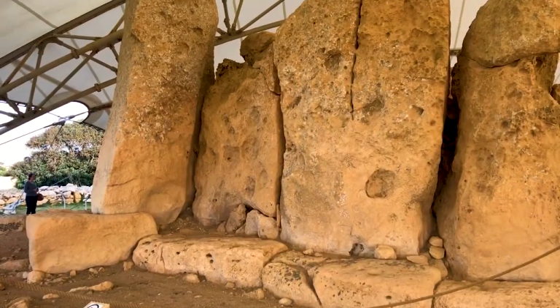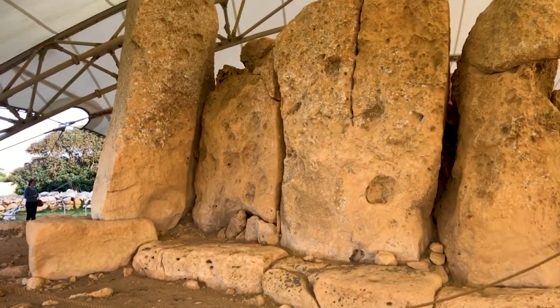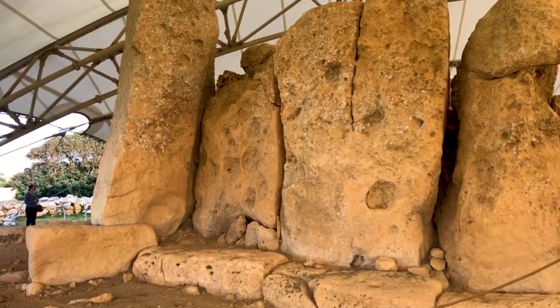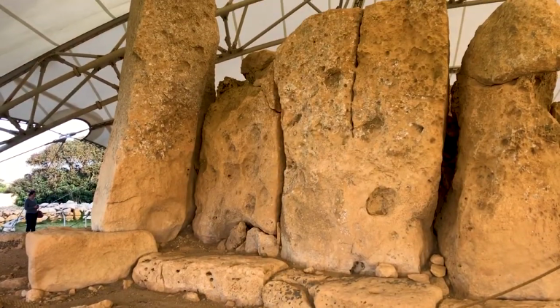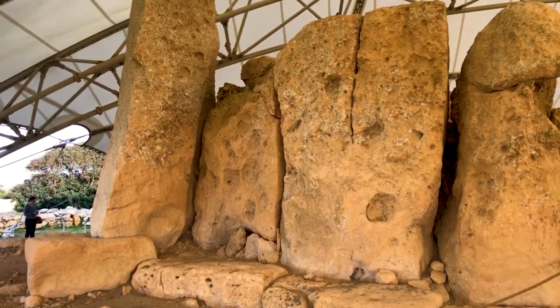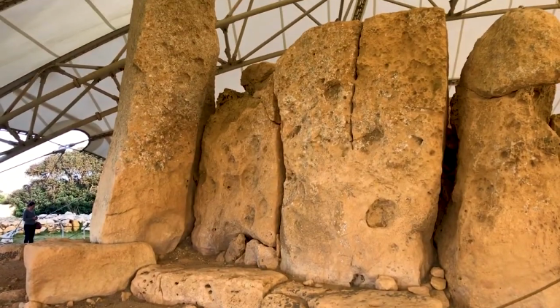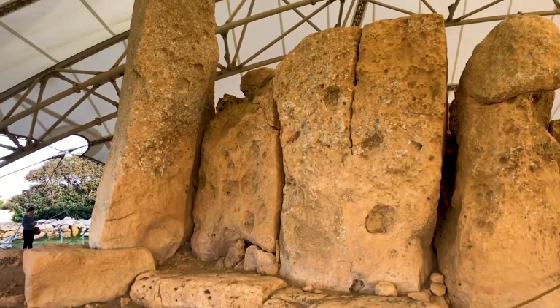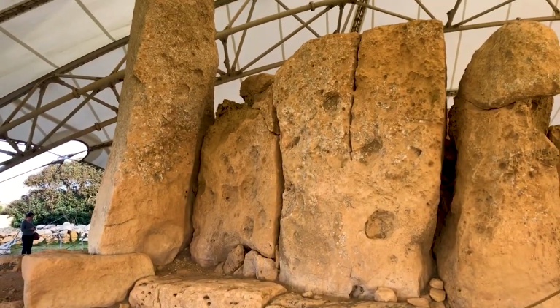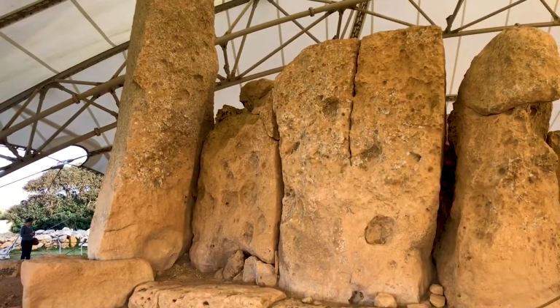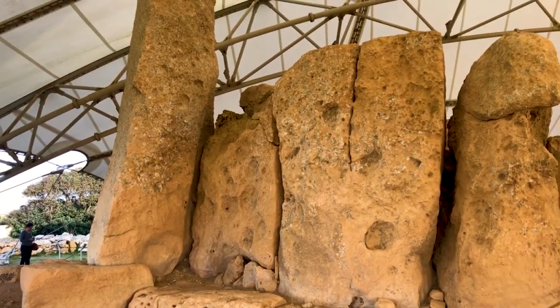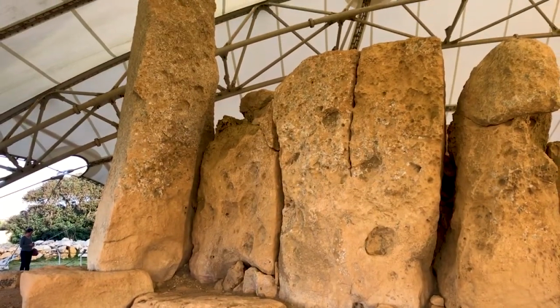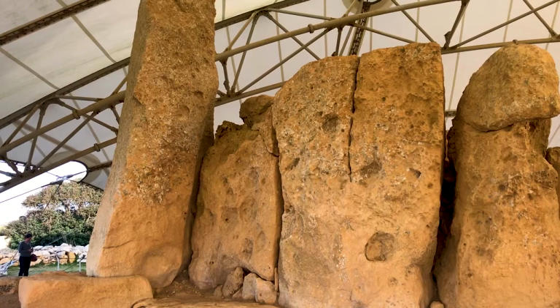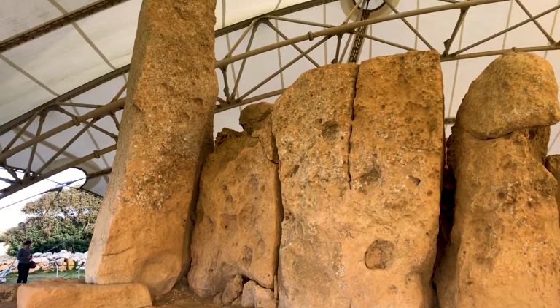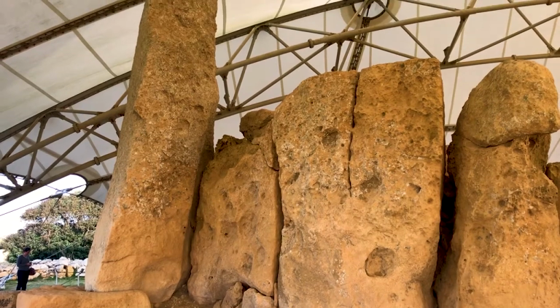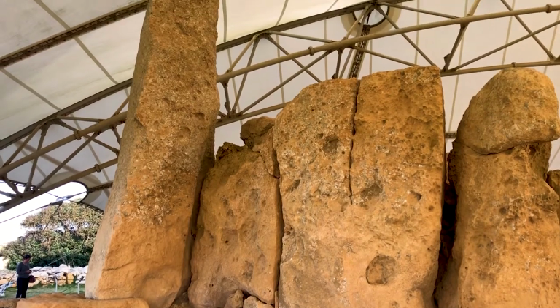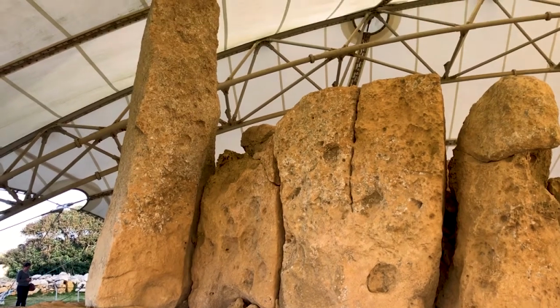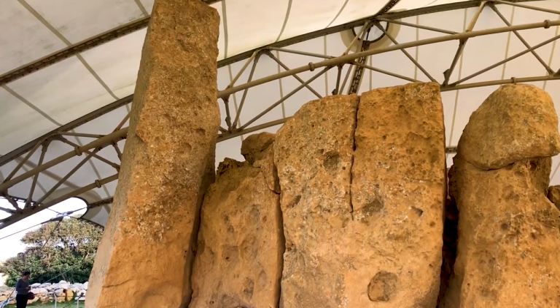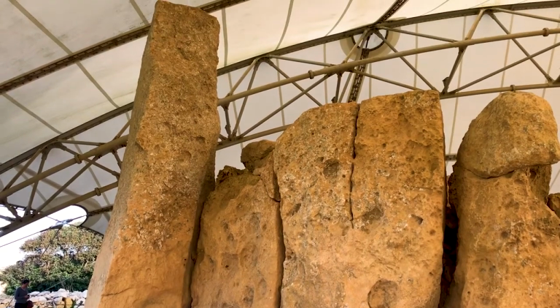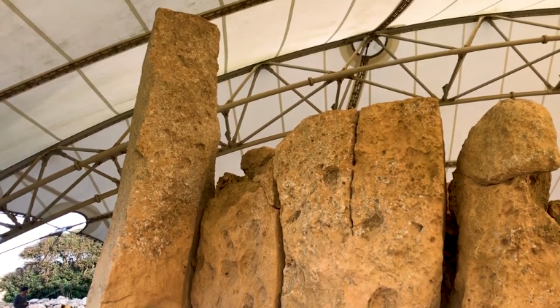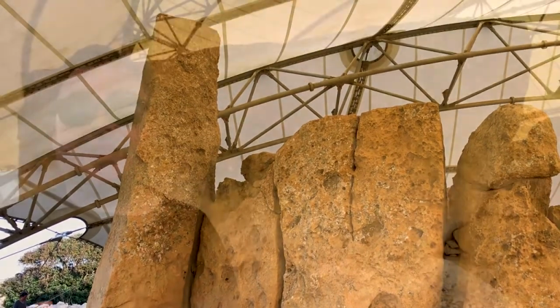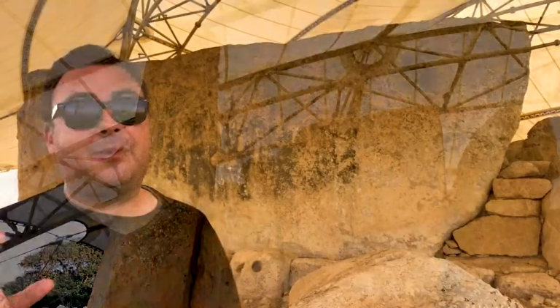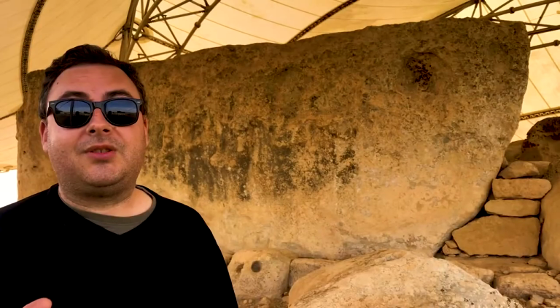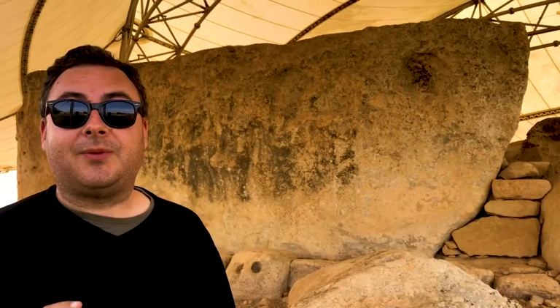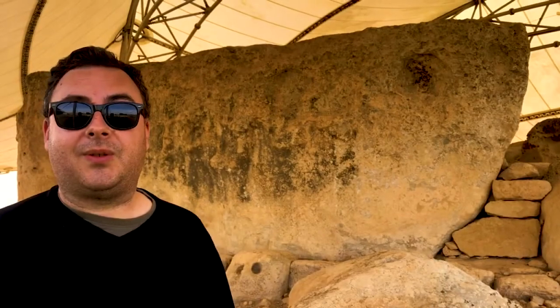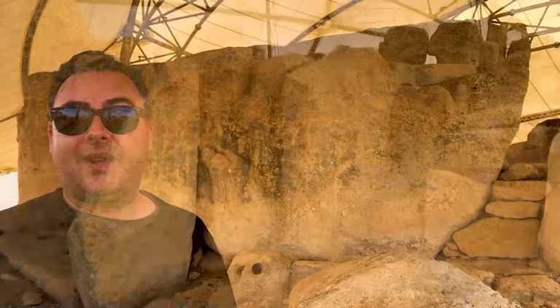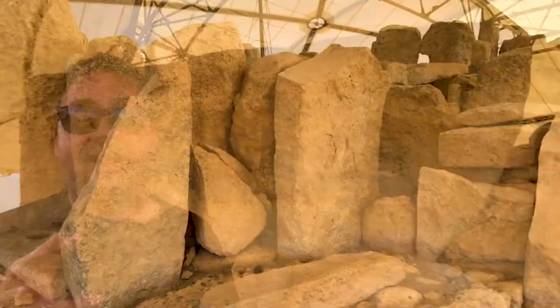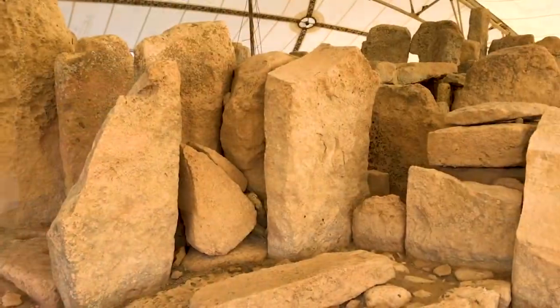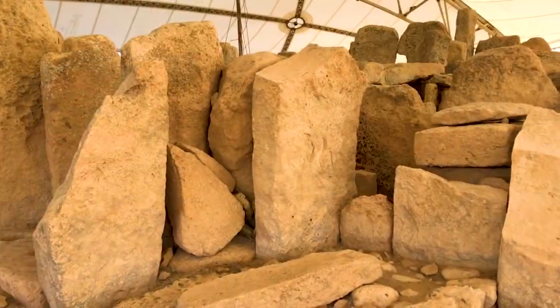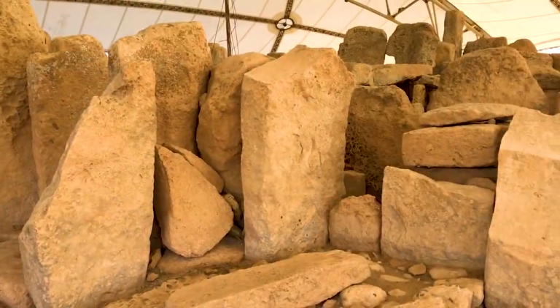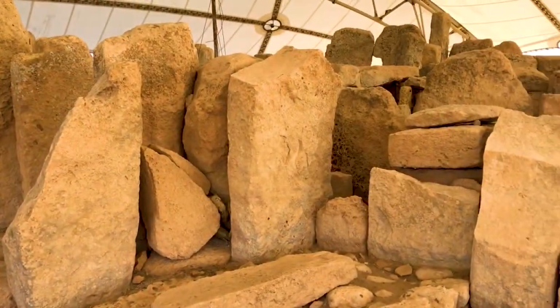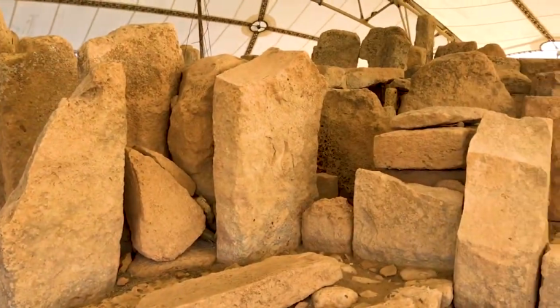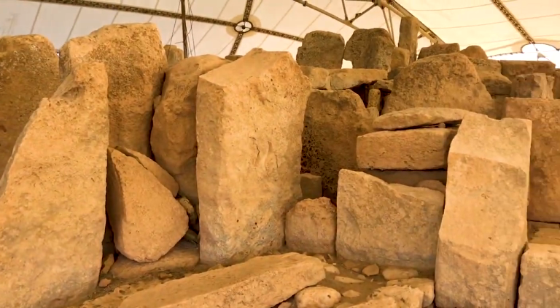This temple has a similar purpose to the Ġgantija temples — they're for religious rituals, but the killing of animals, not people.